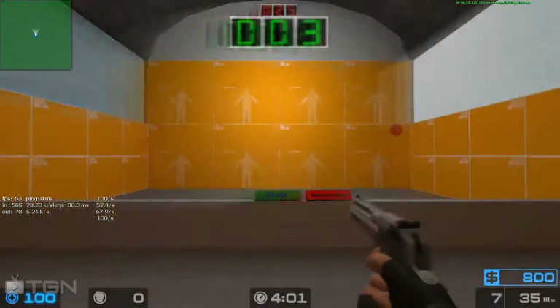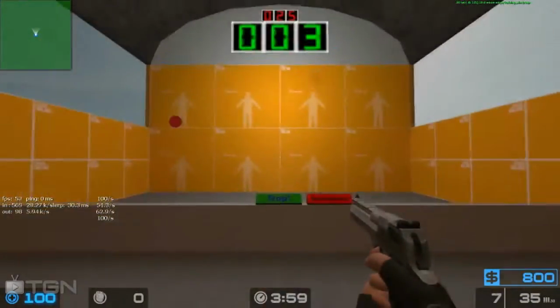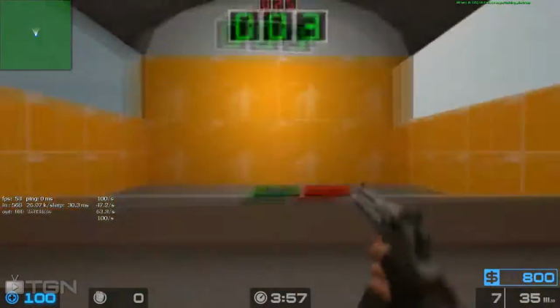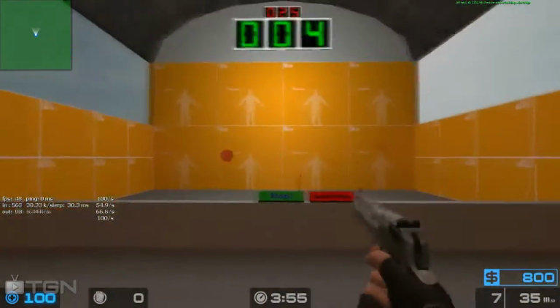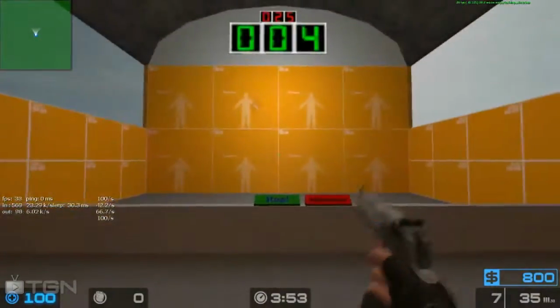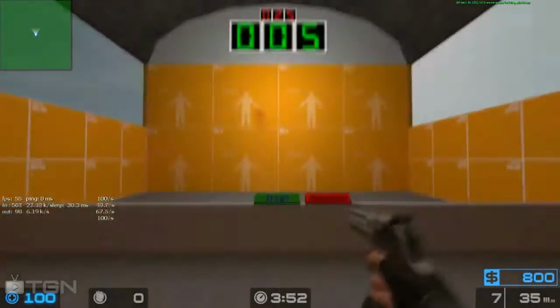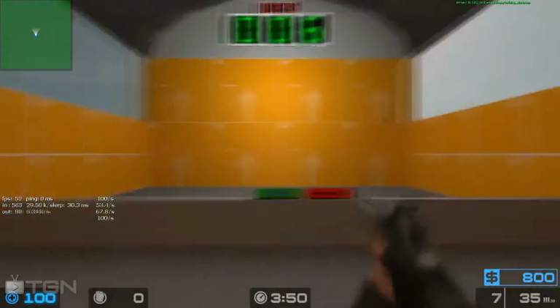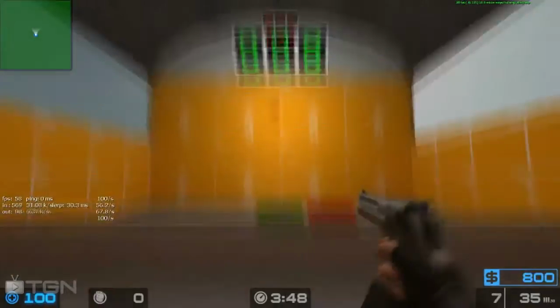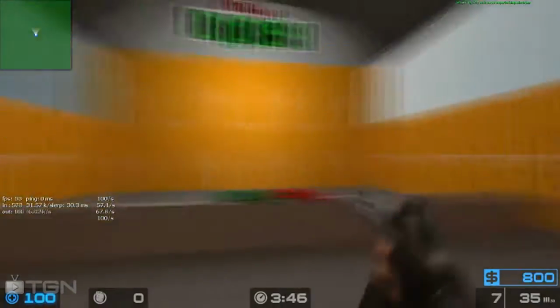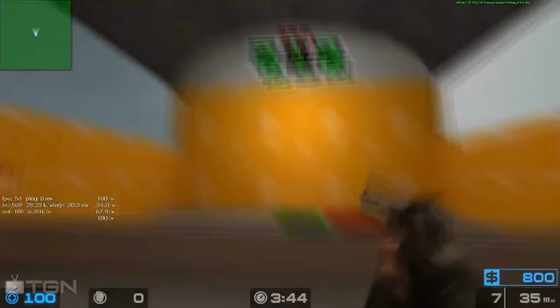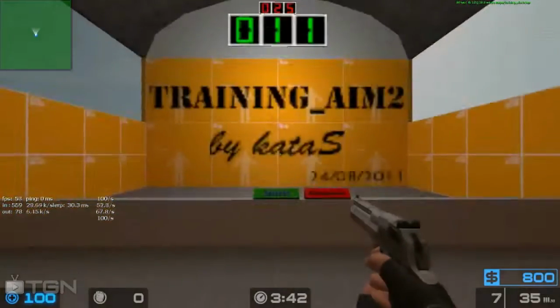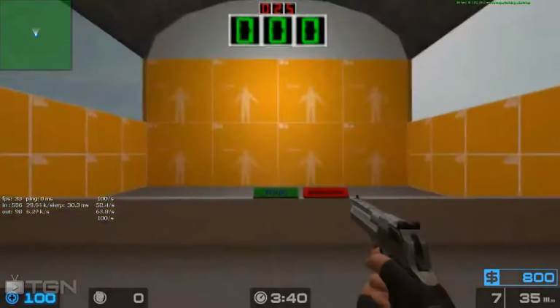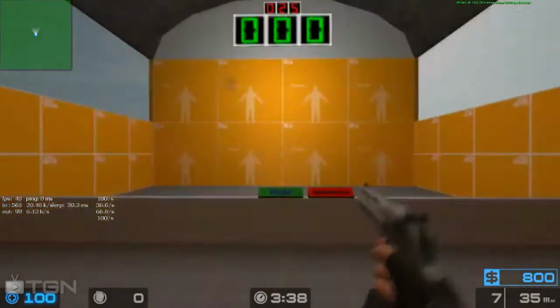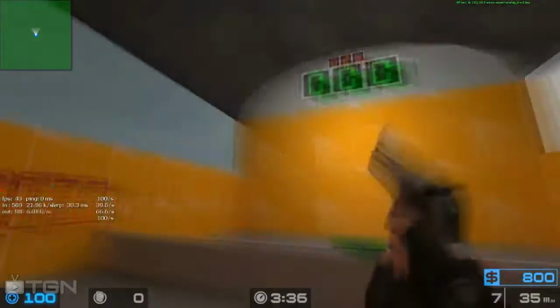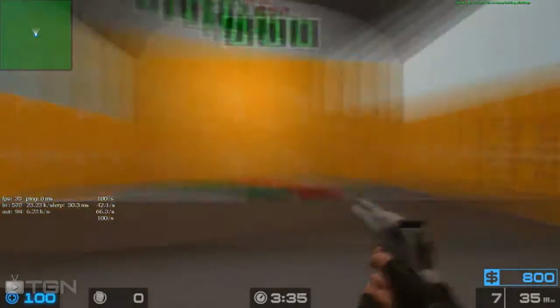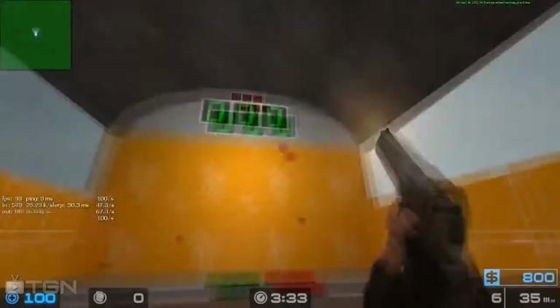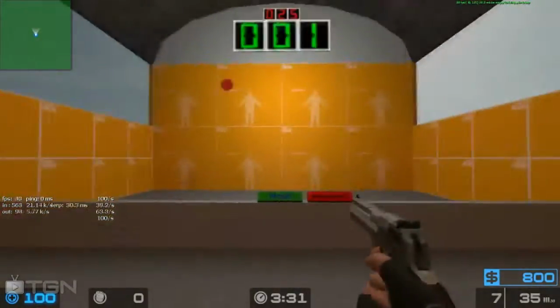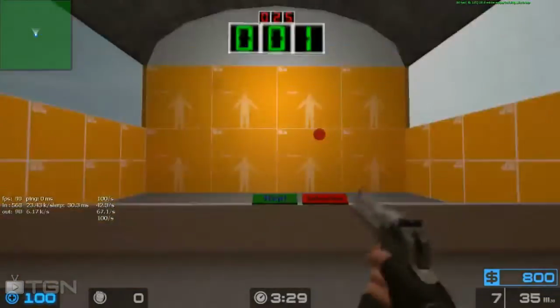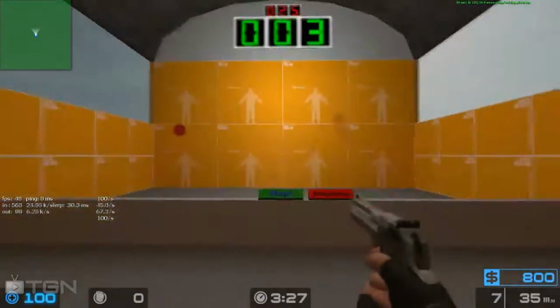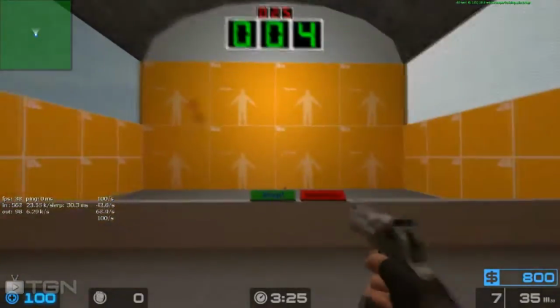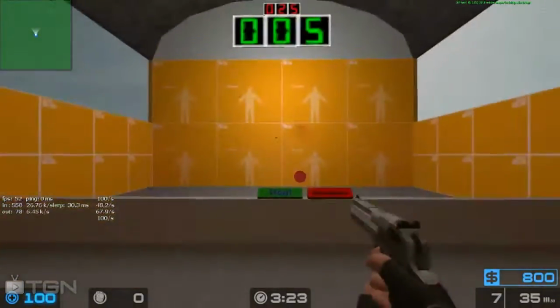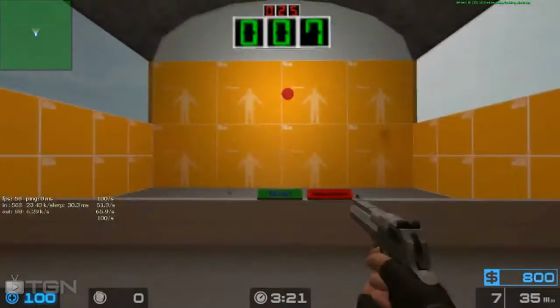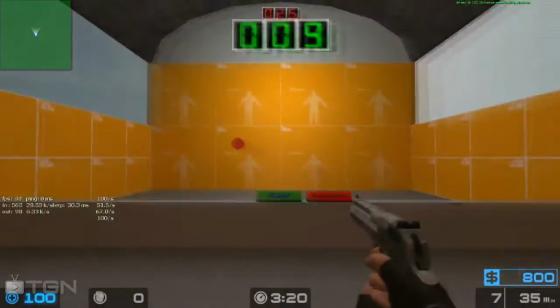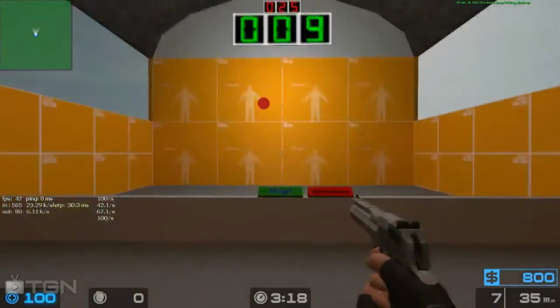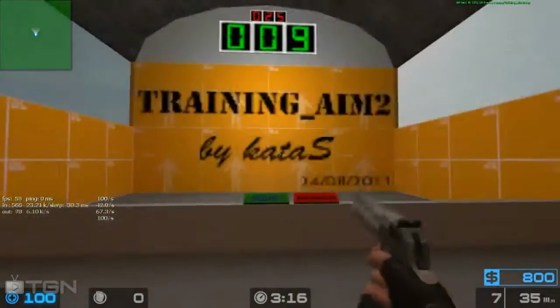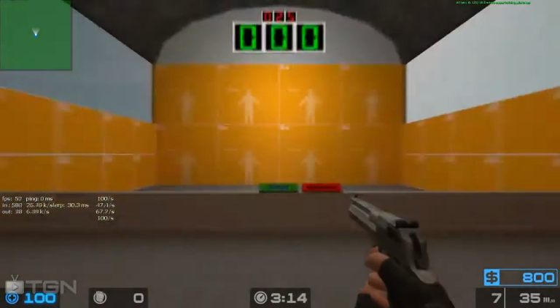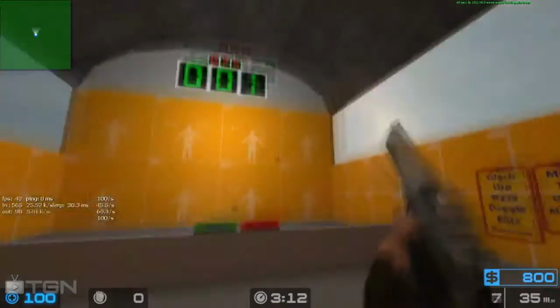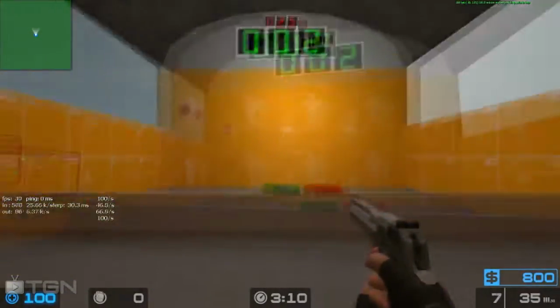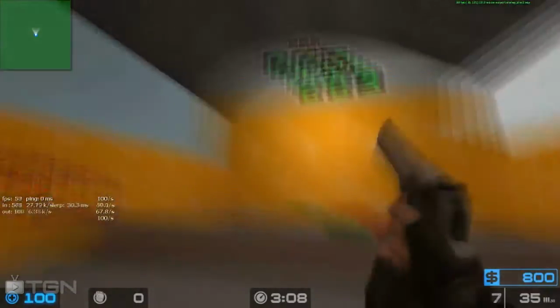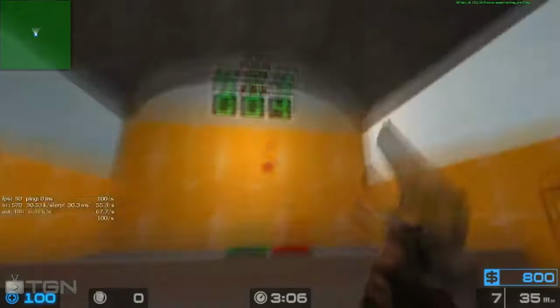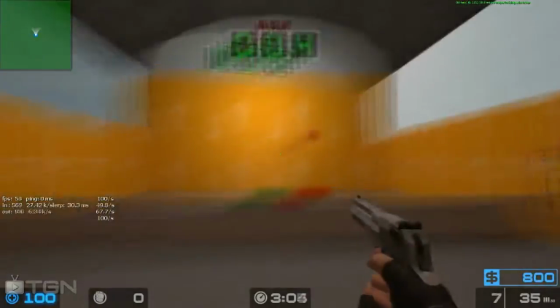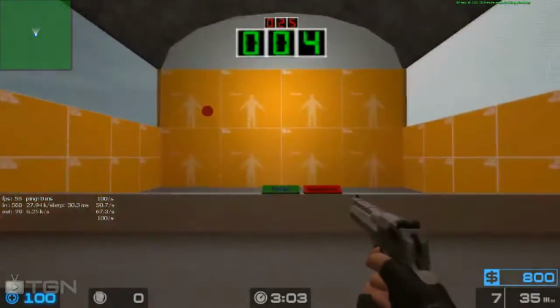Drop any weapon you have — the weapons will go straight through the floor. You then need to select the Deagle from the weapon menu on the opposite wall. Then we're pretty much ready to start. Go to the bottom platform and hit the start button.